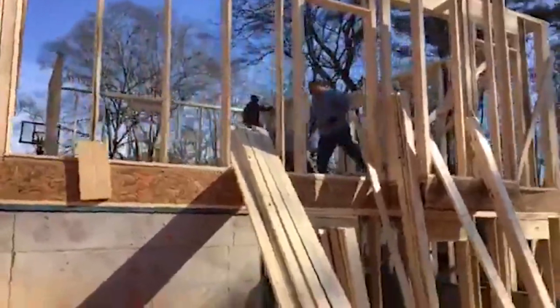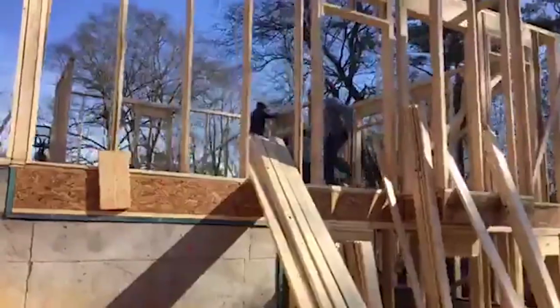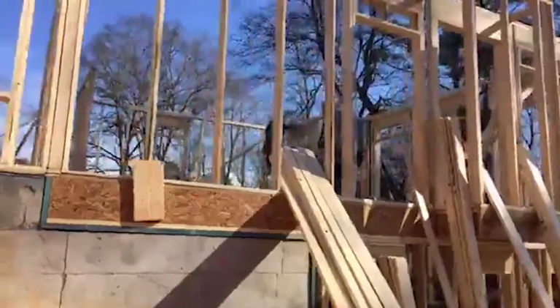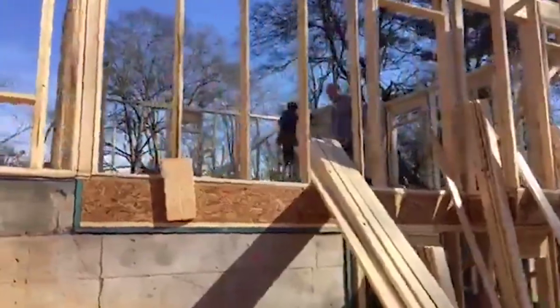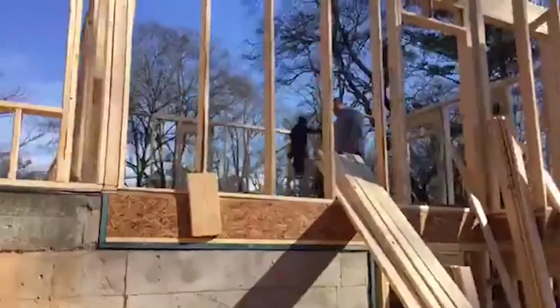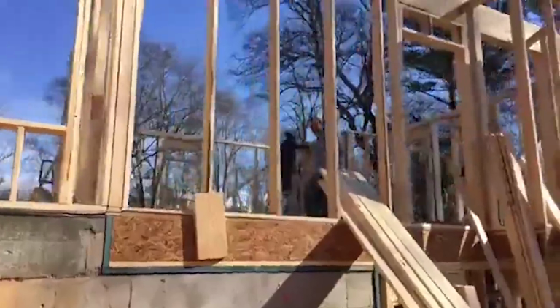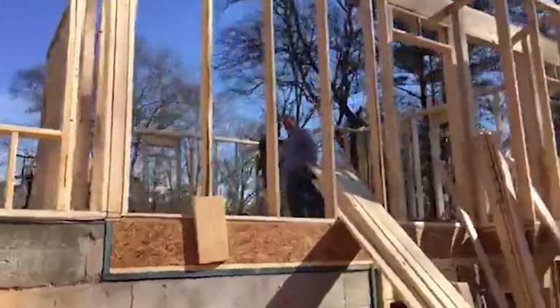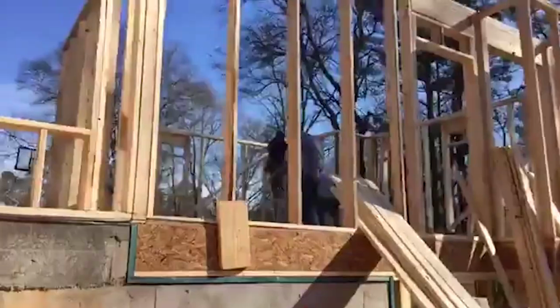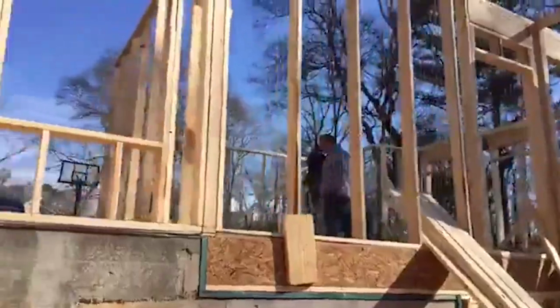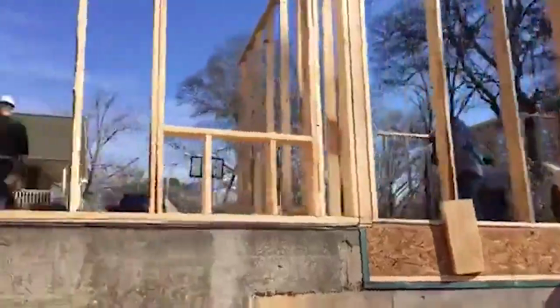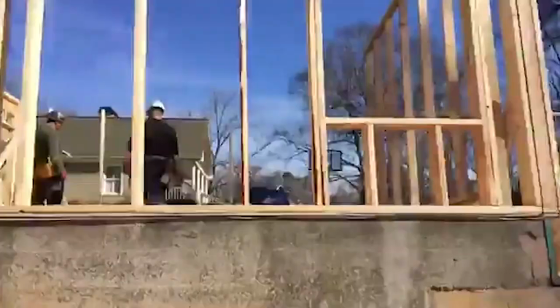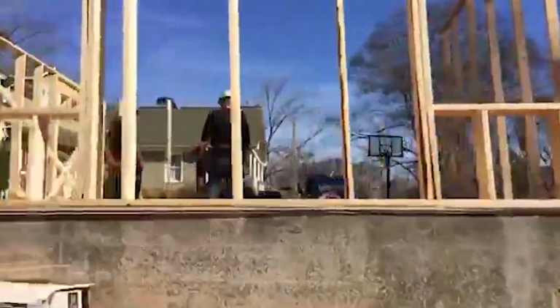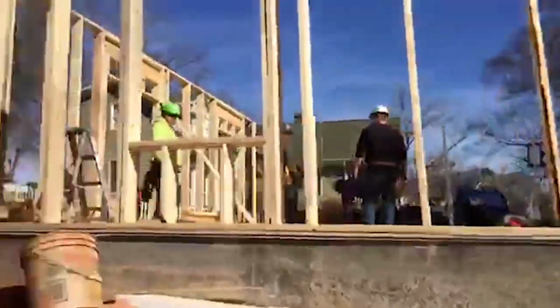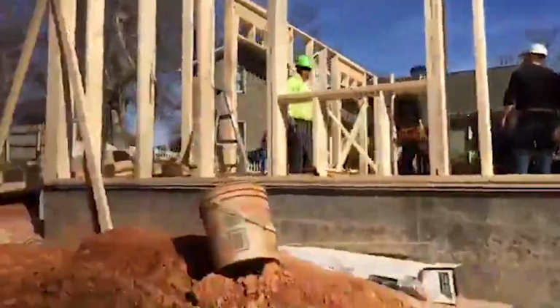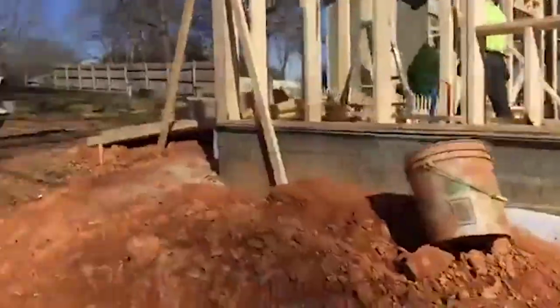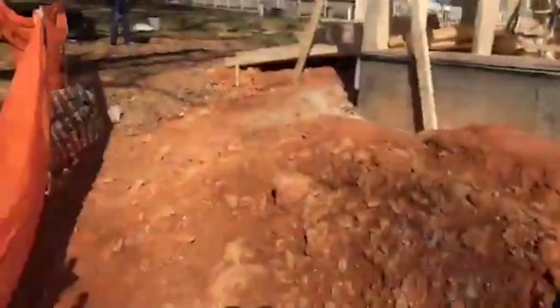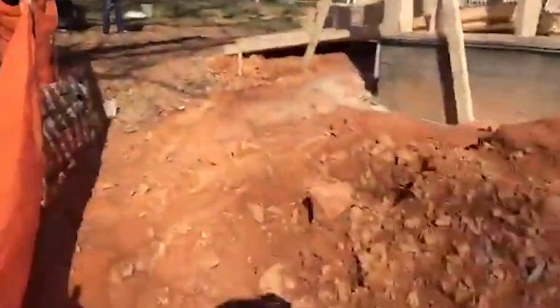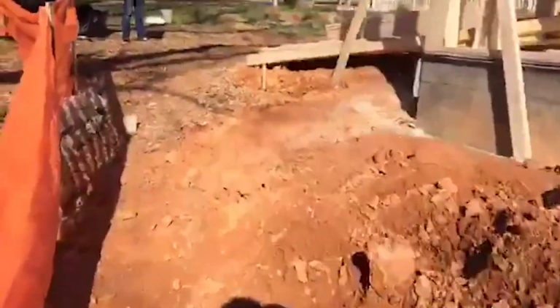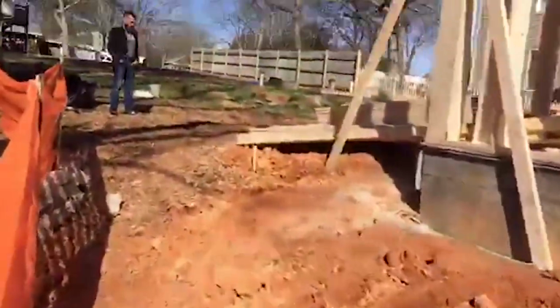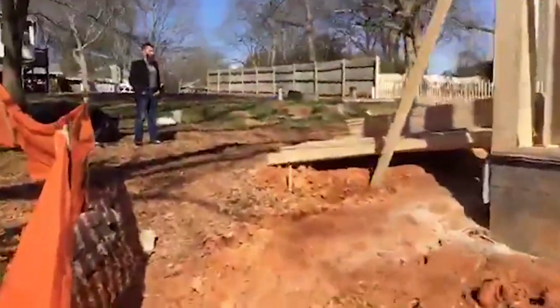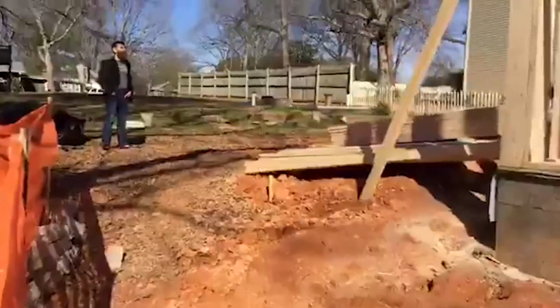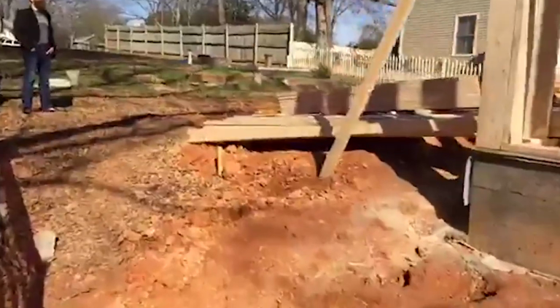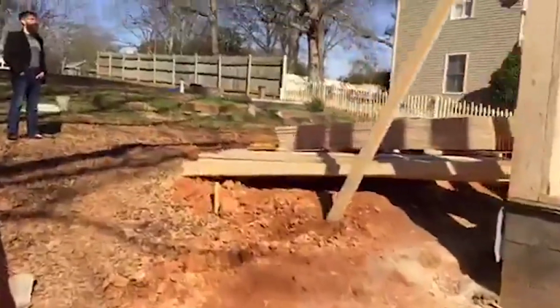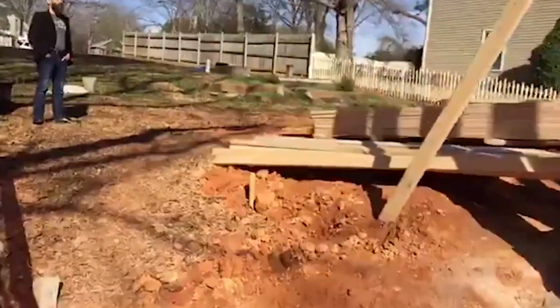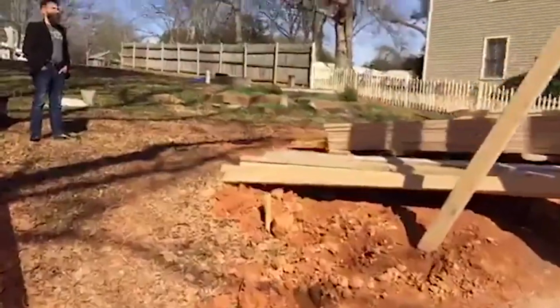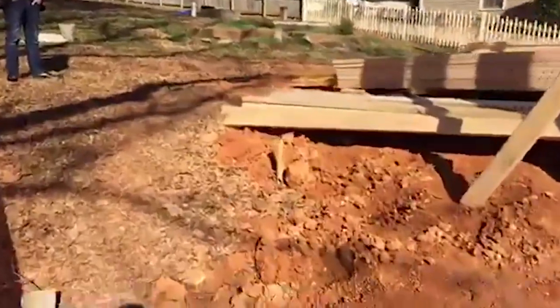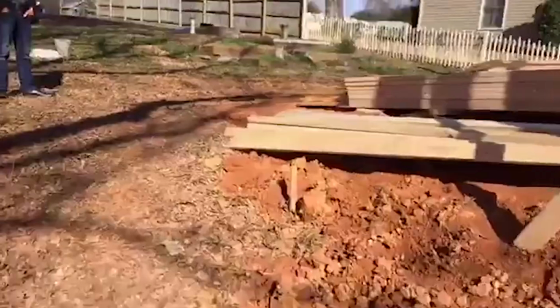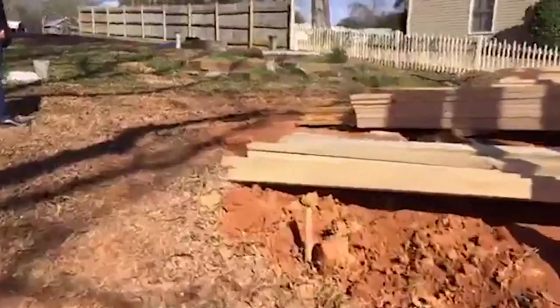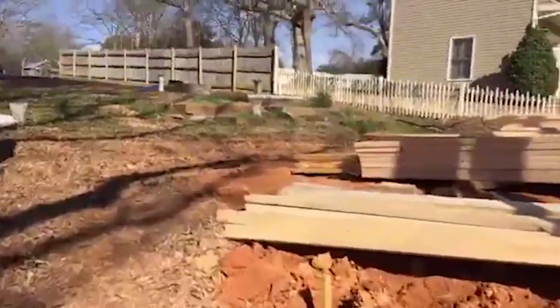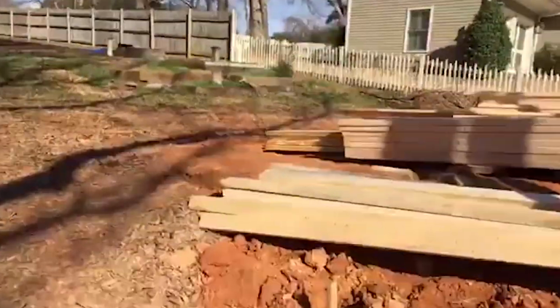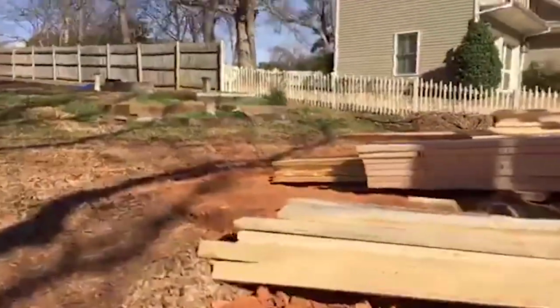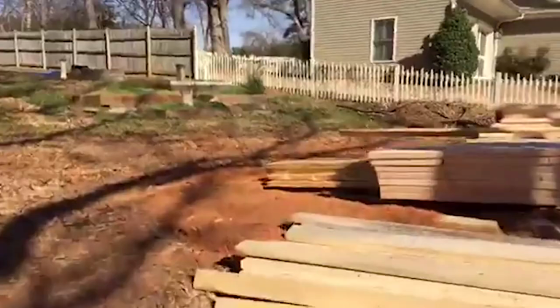Ed's here this morning too. Good morning, Ed. Good morning. It's good to have a construction manager on site to make sure things happen correctly.